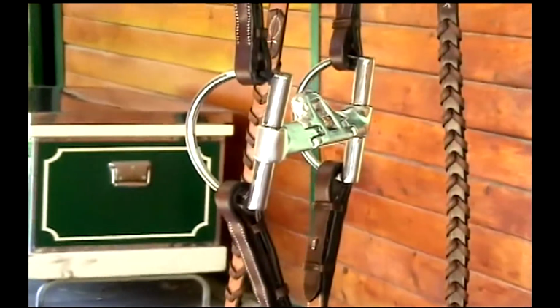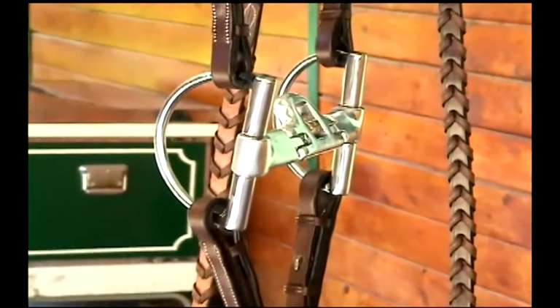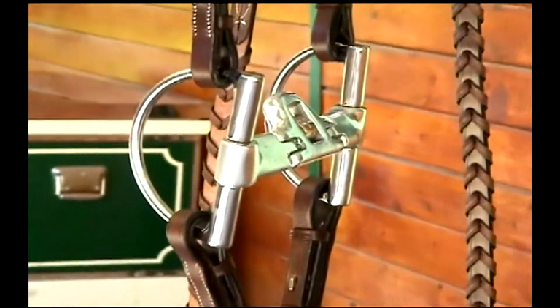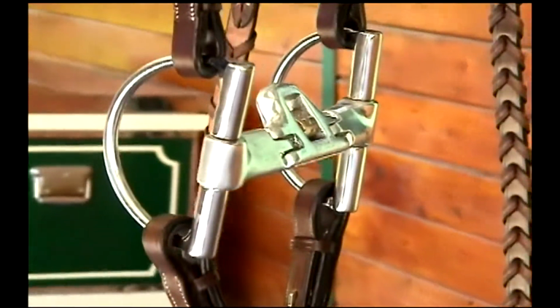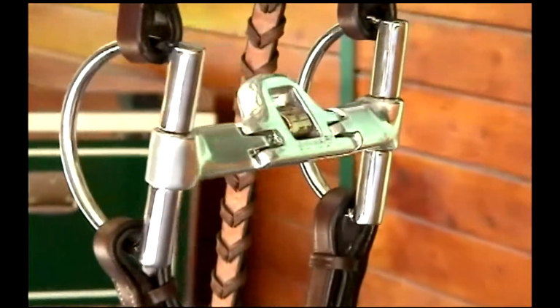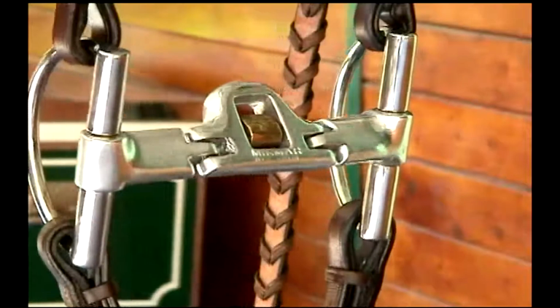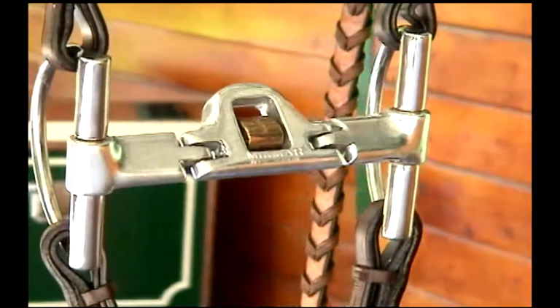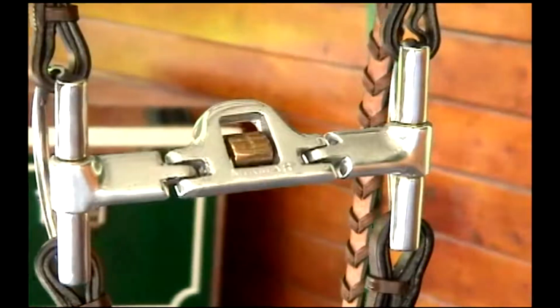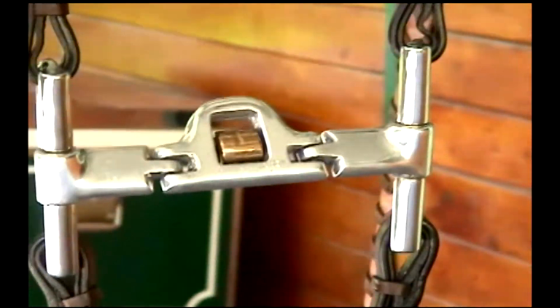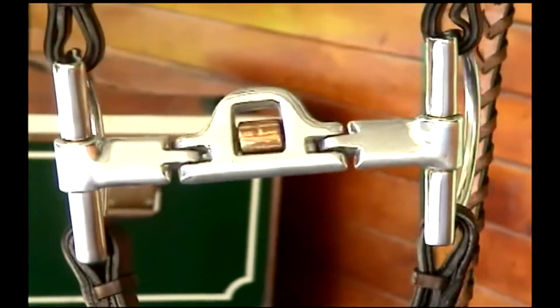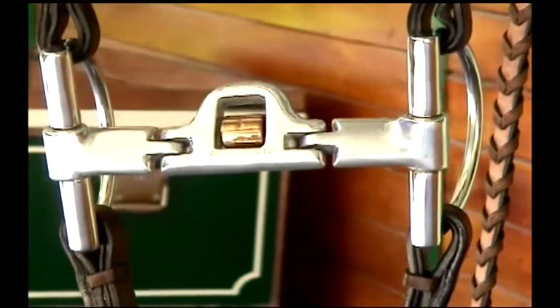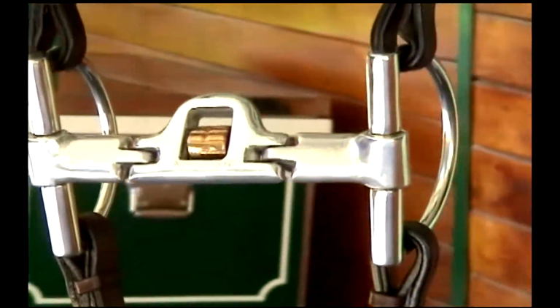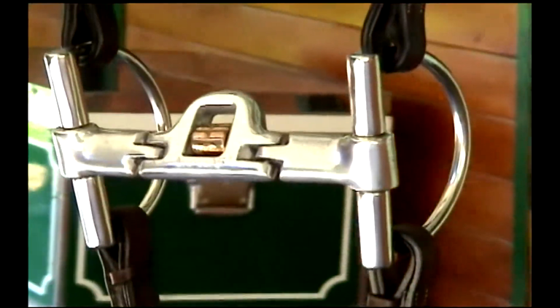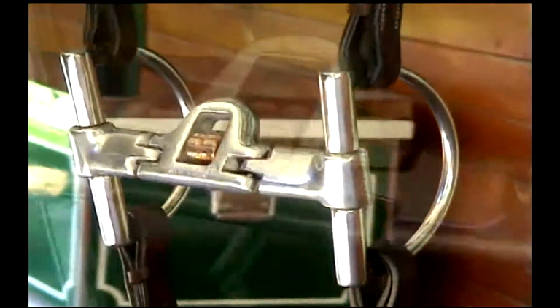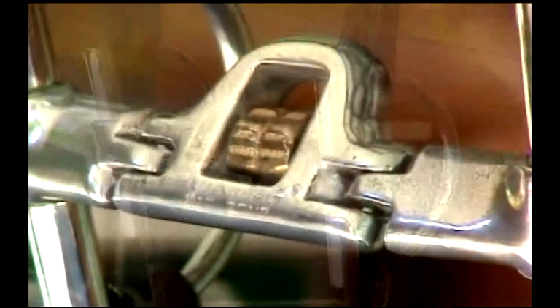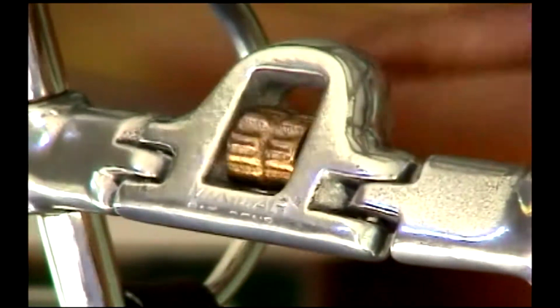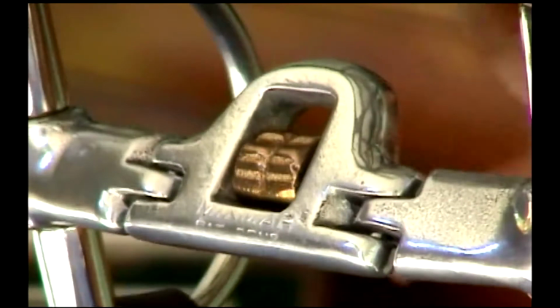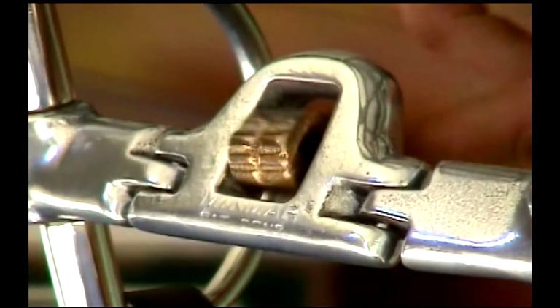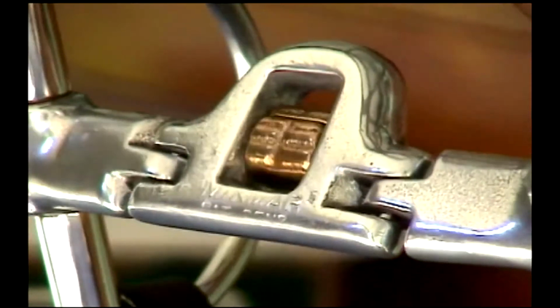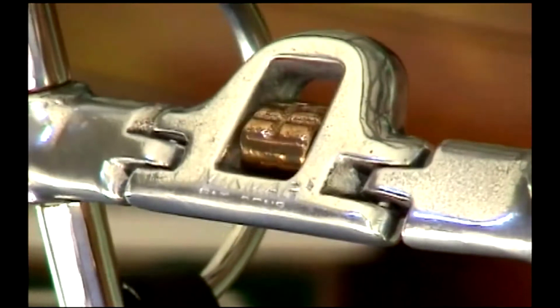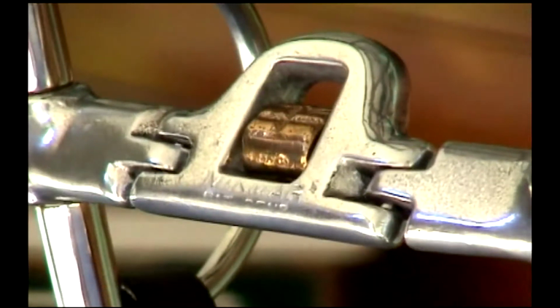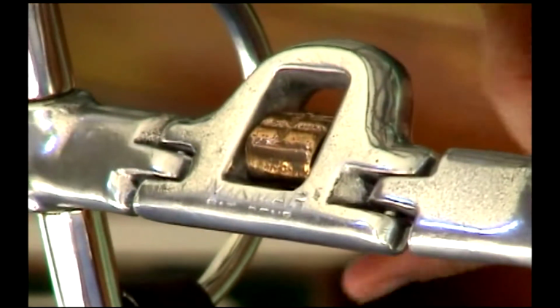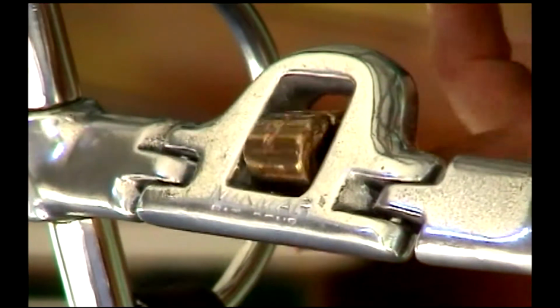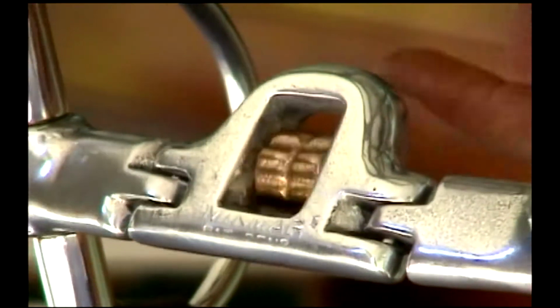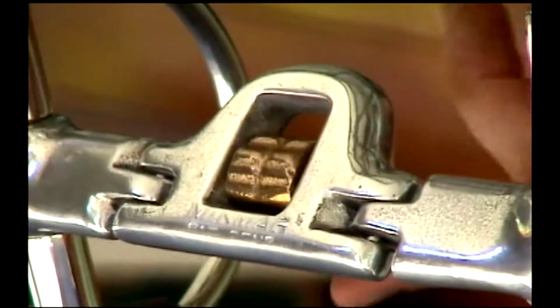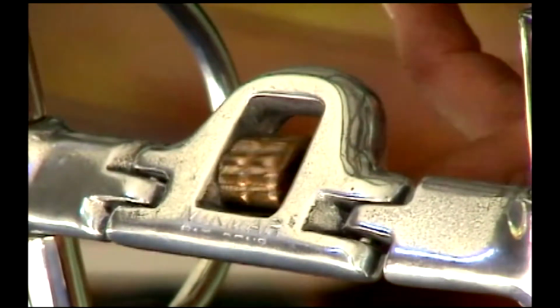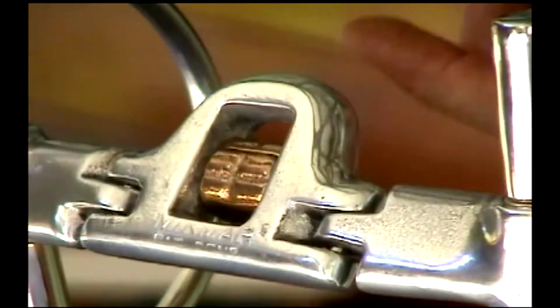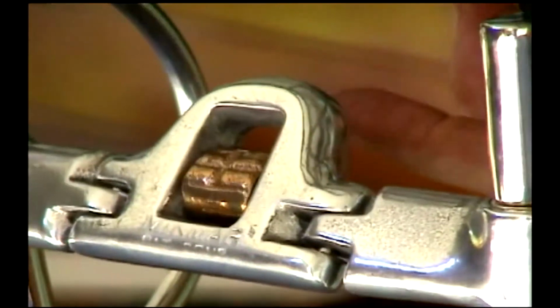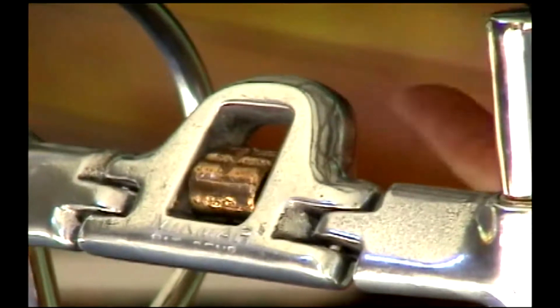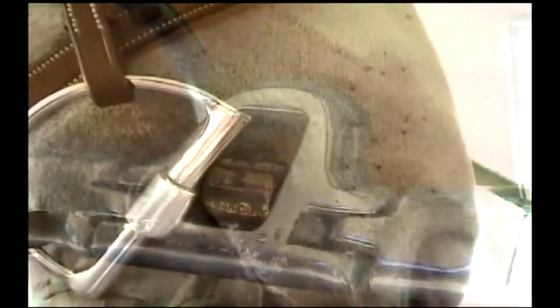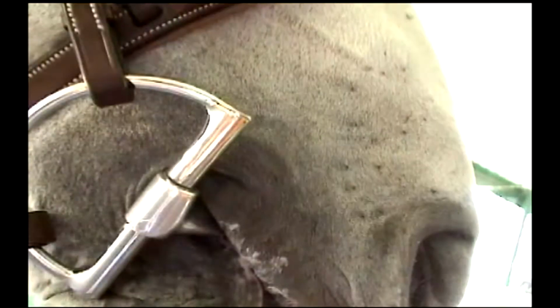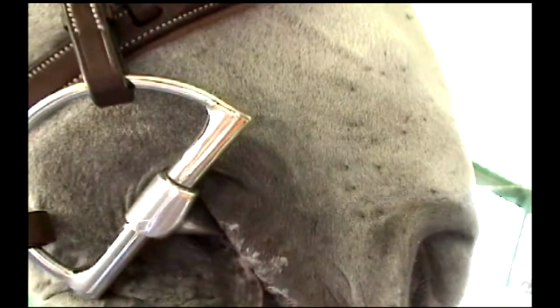Unlike a typical snaffle mouthpiece, it is lightweight, wide, and flat with a low port. It incorporates a copper roller for stimulating saliva and helping to keep an overactive mouth pacified.